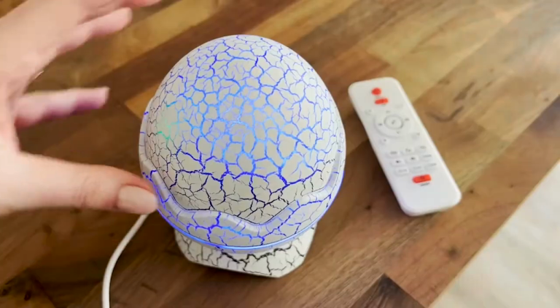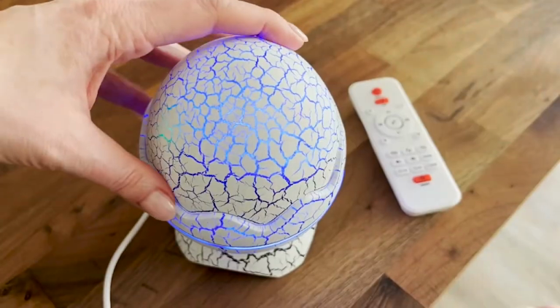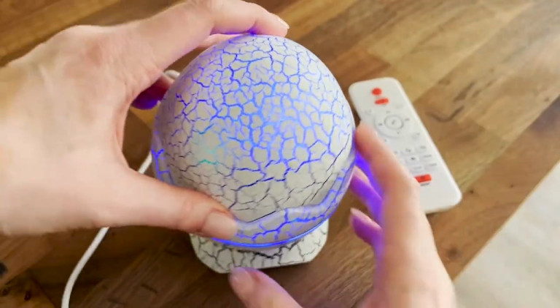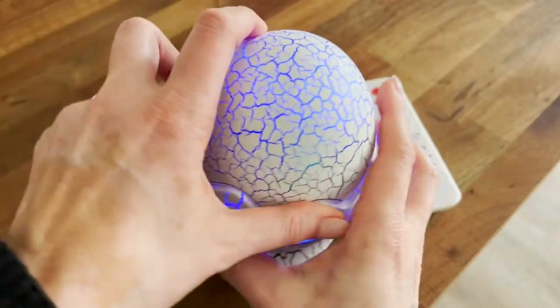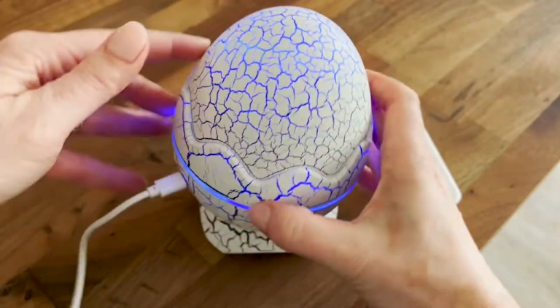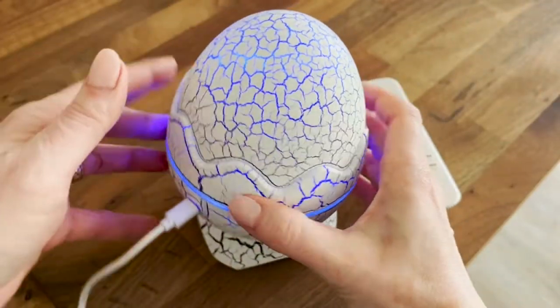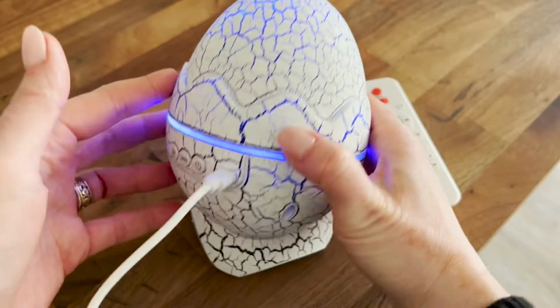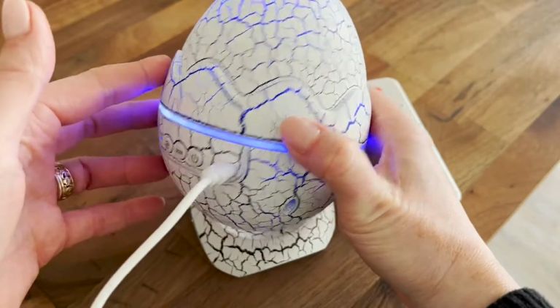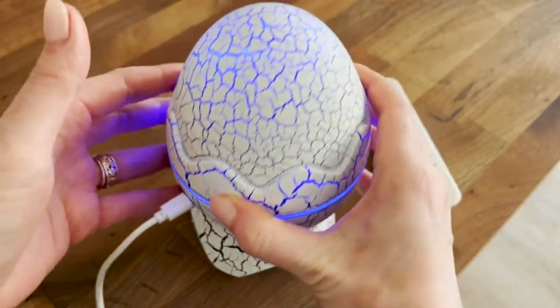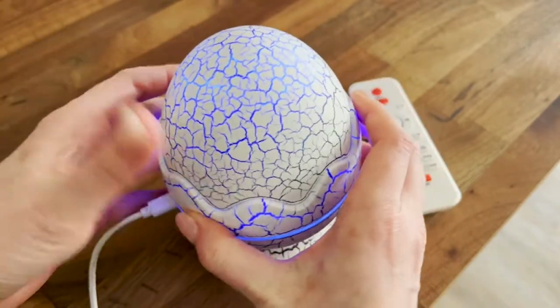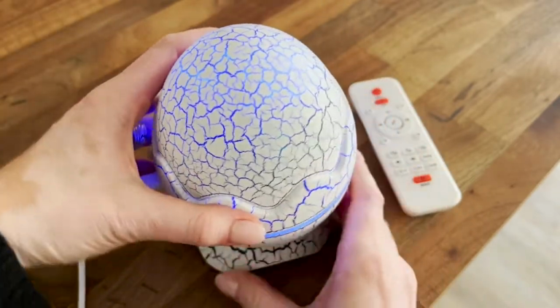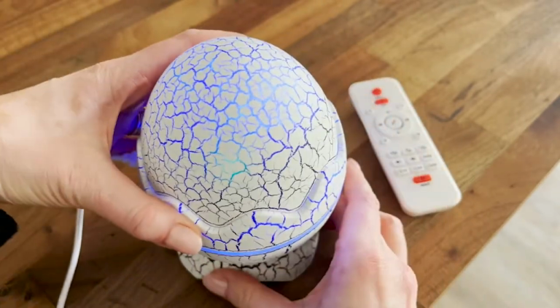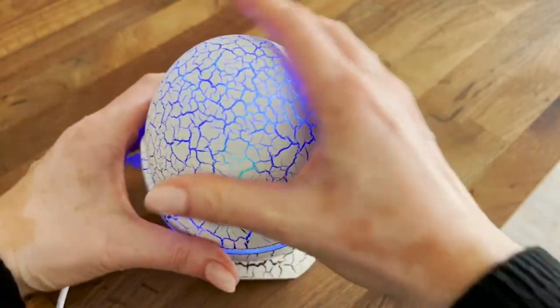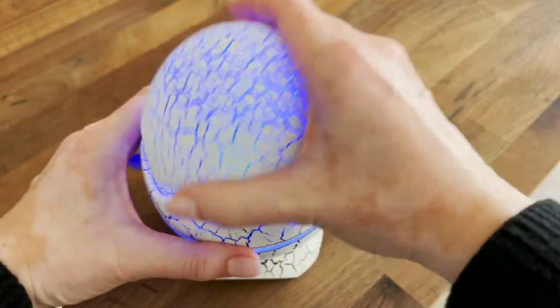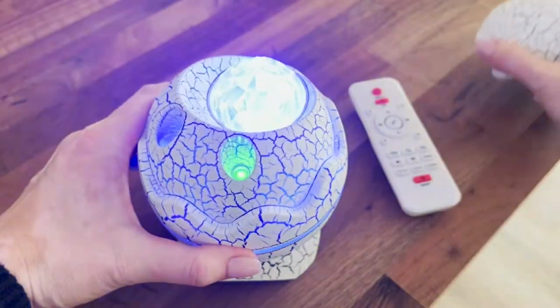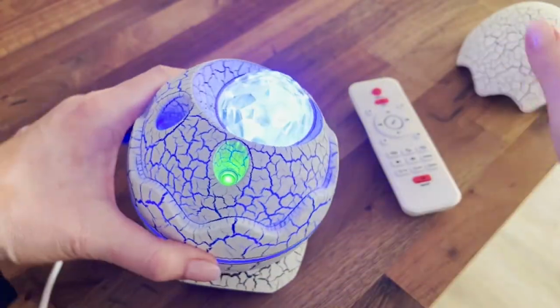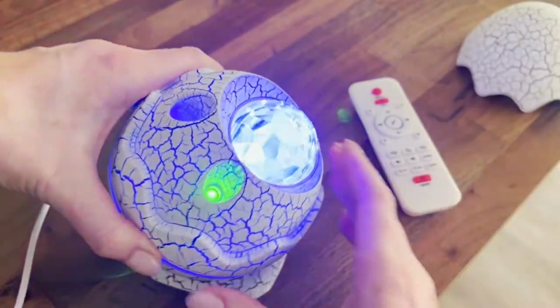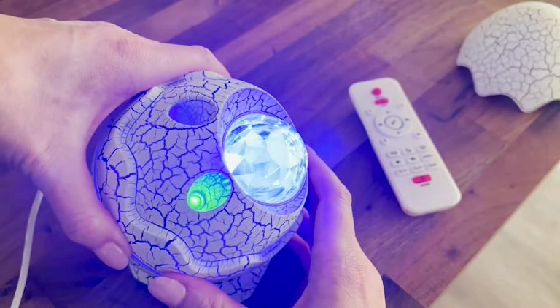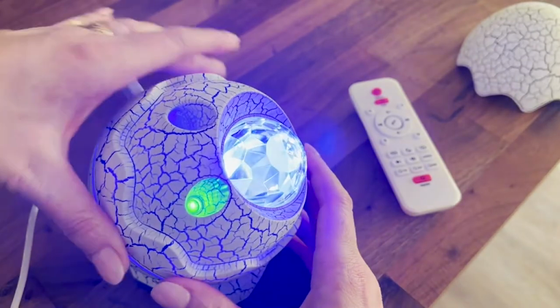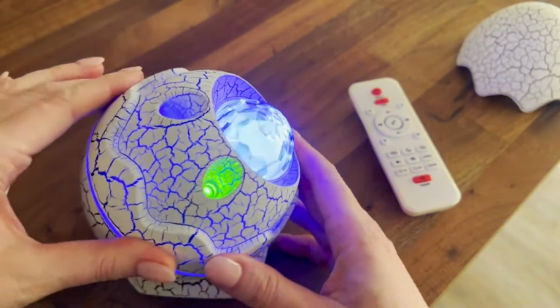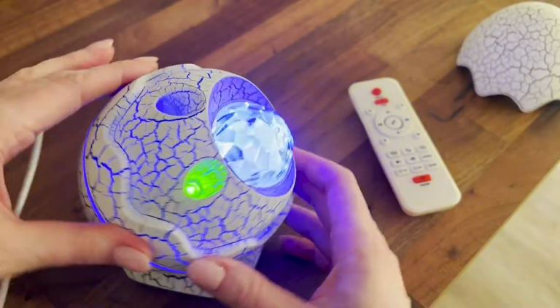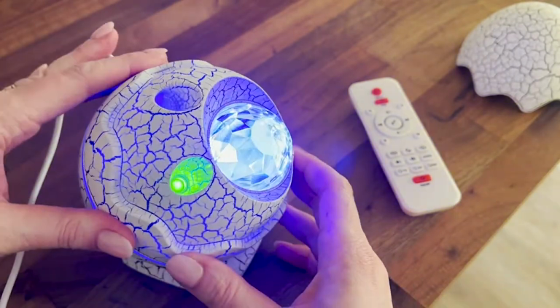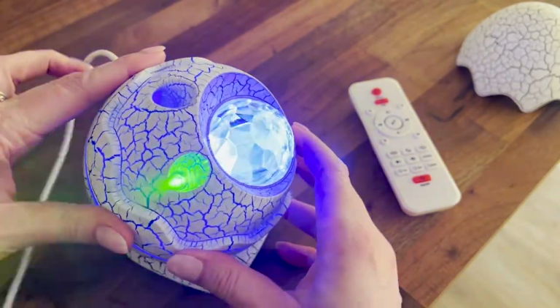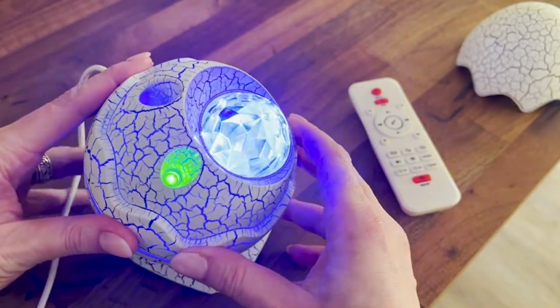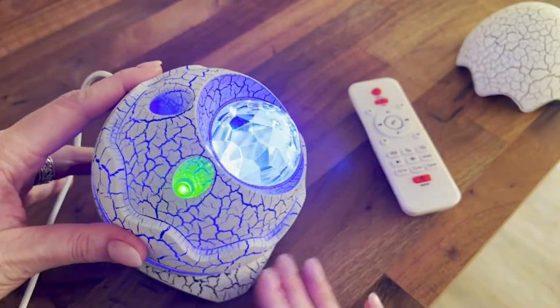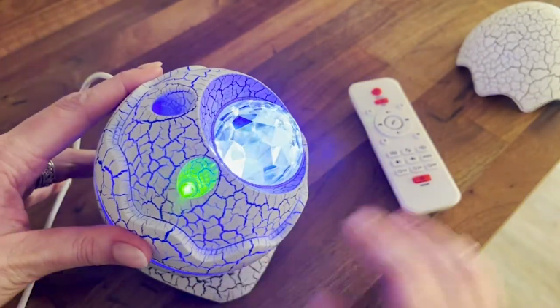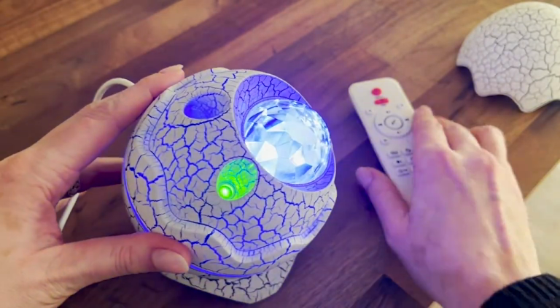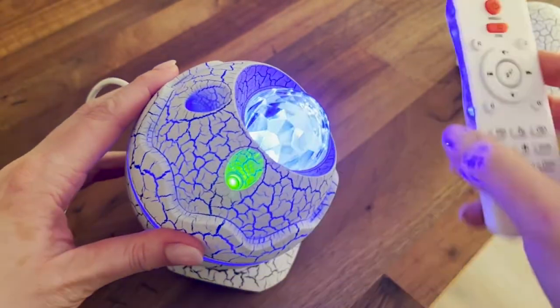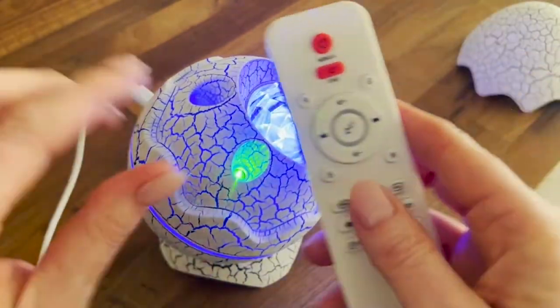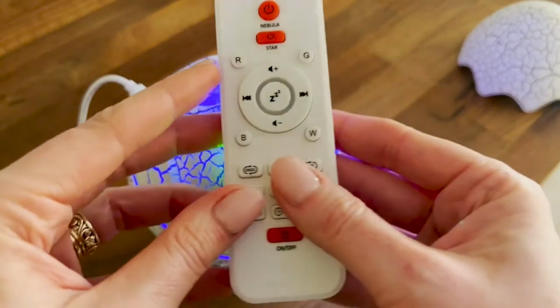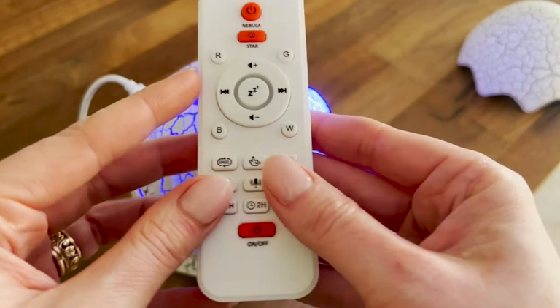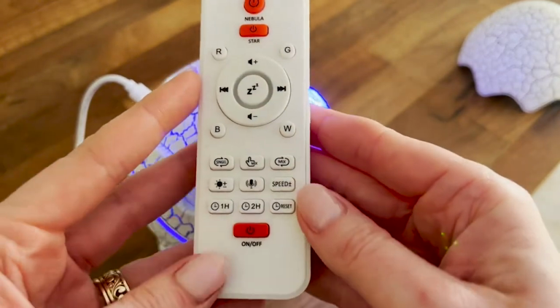This is a super simple device to use. It connects to any USB power source. It comes with a stand, so once you take that lid off and want to aim it in any direction, it holds it in place. It can also be controlled with the remote that it comes with.